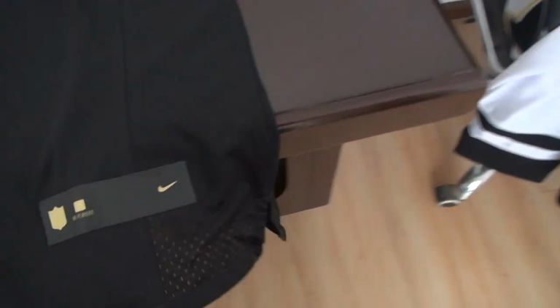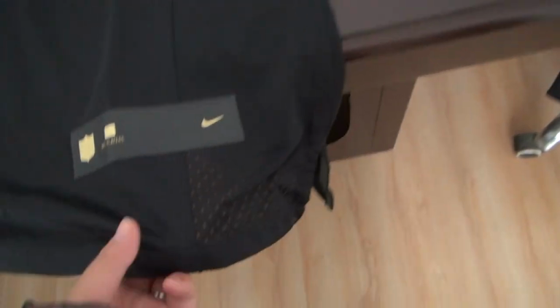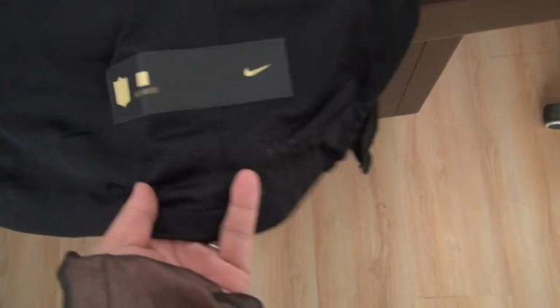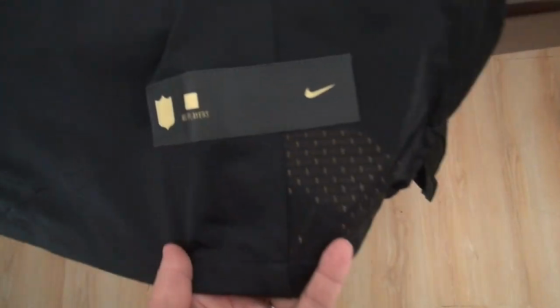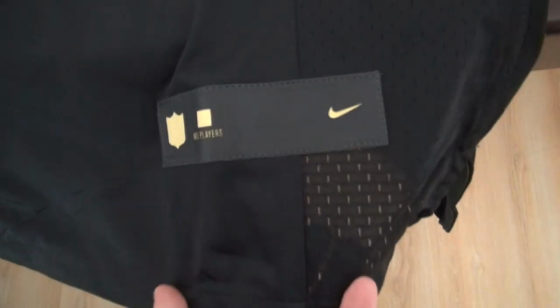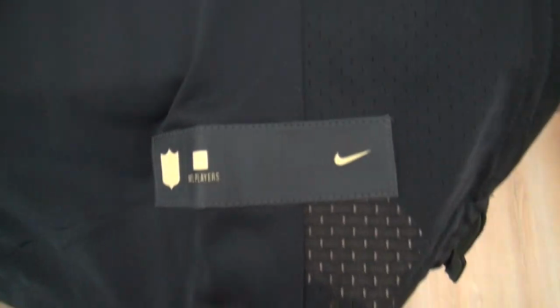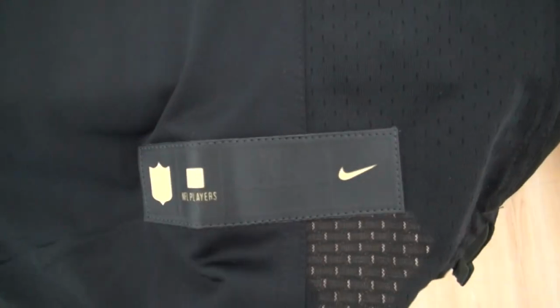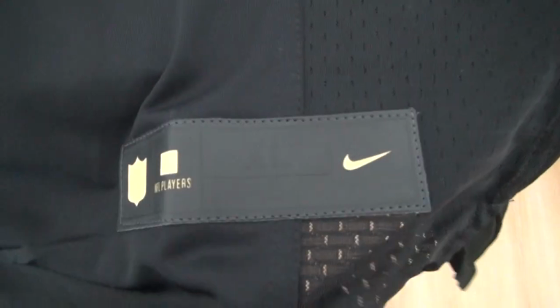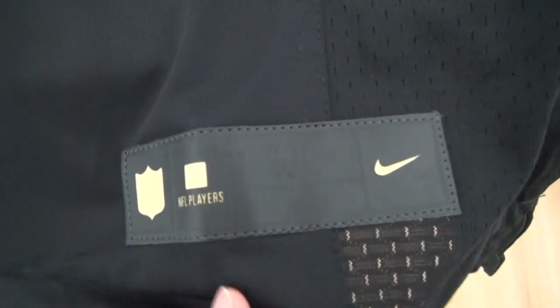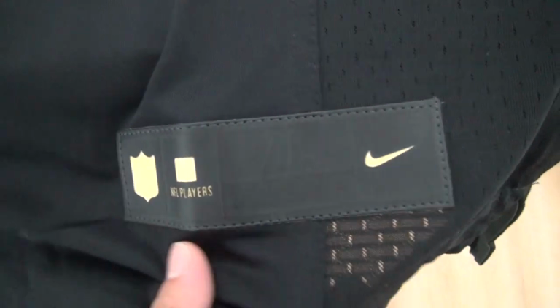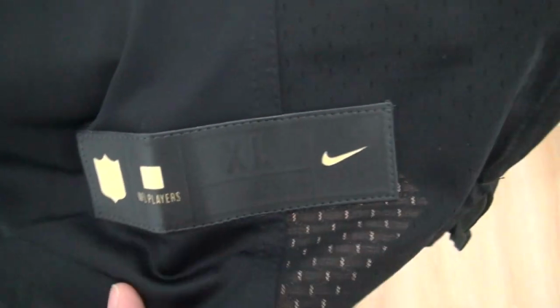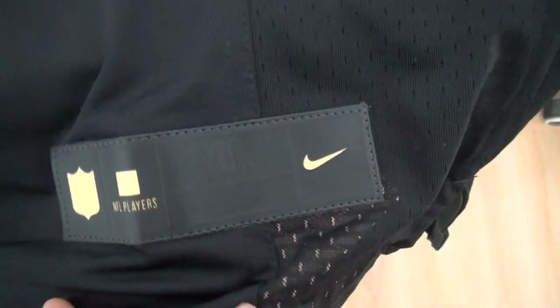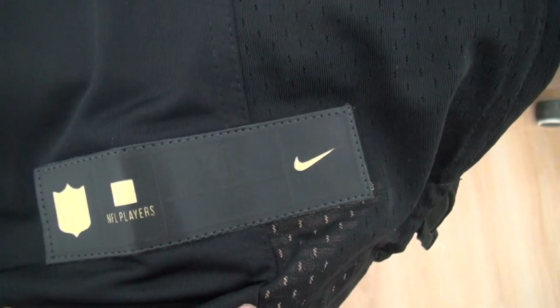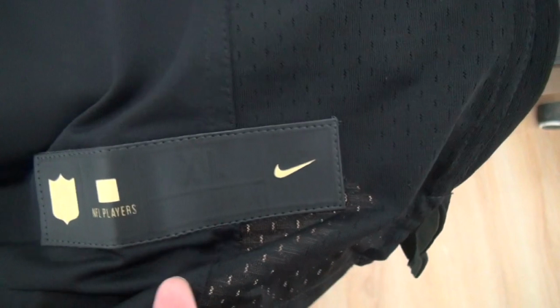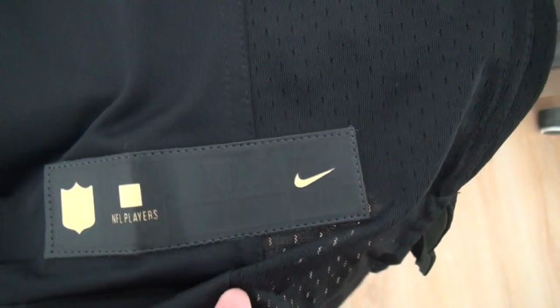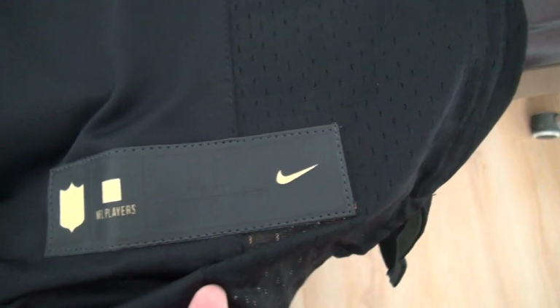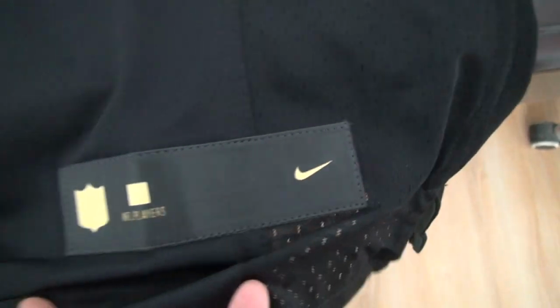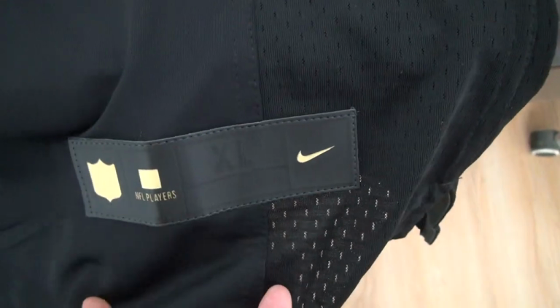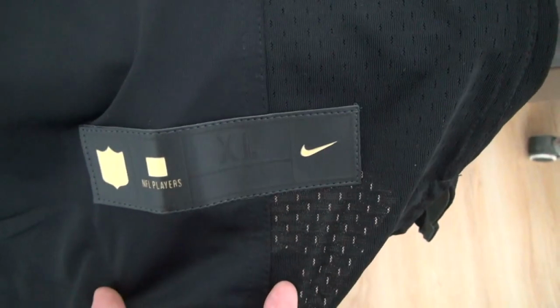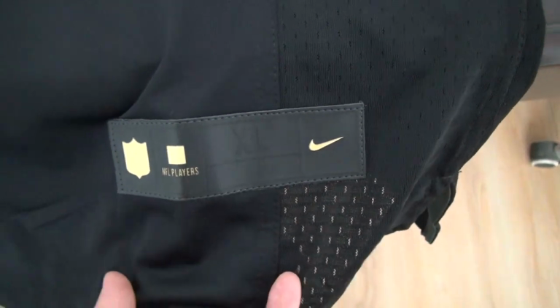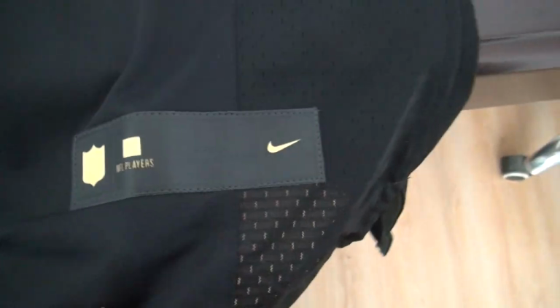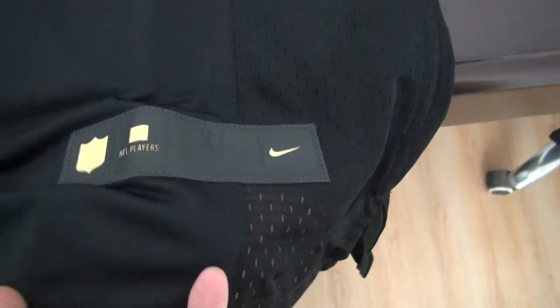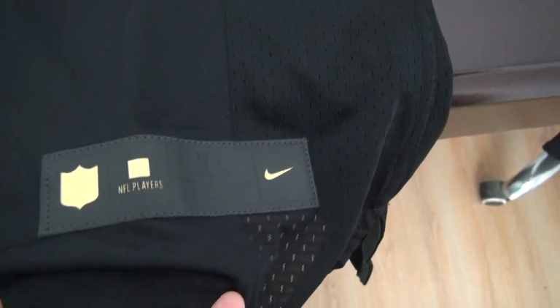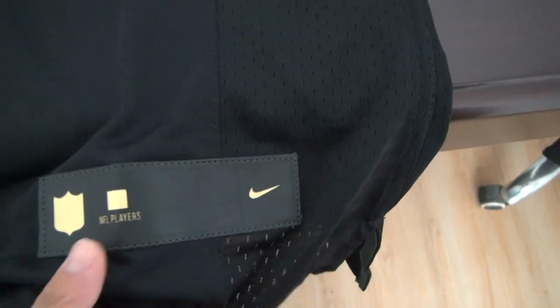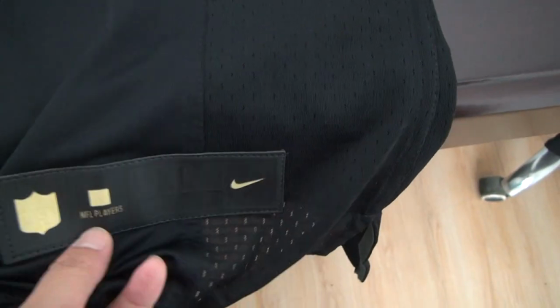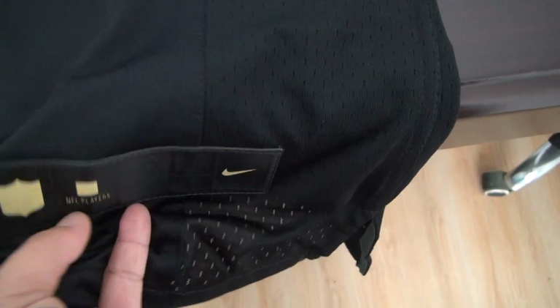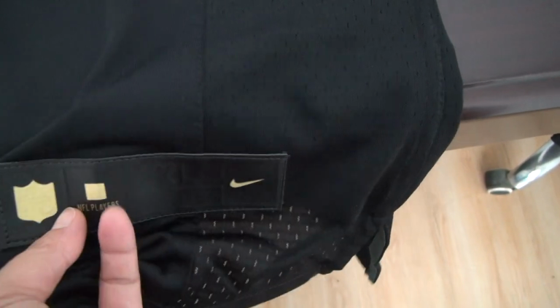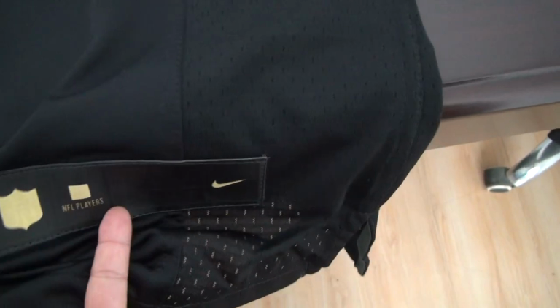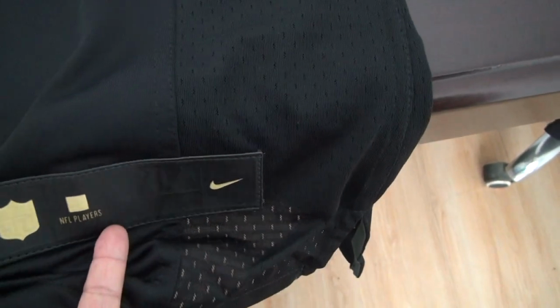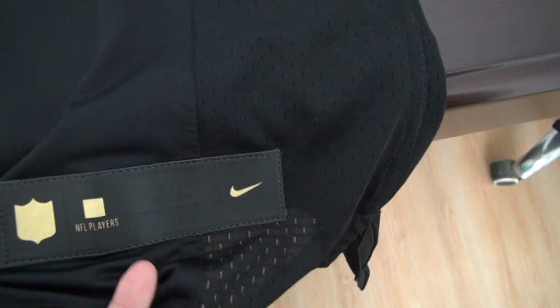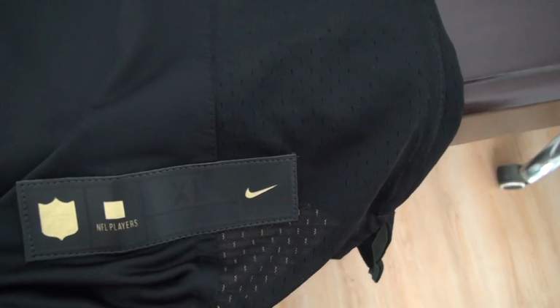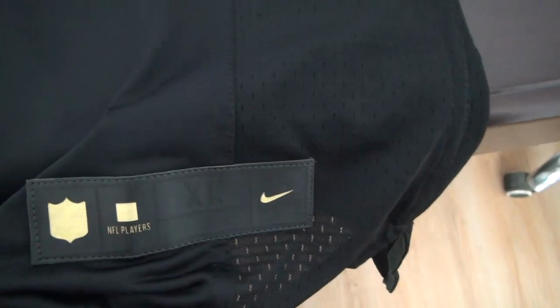Here is the size tag — it says extra large. This is great text. It is different from the elite.